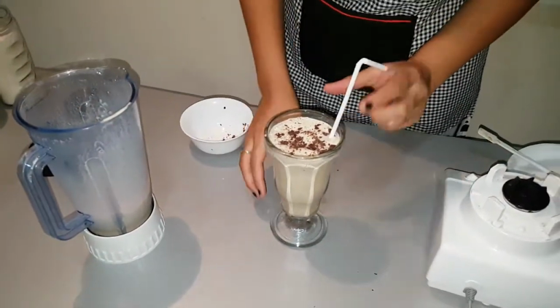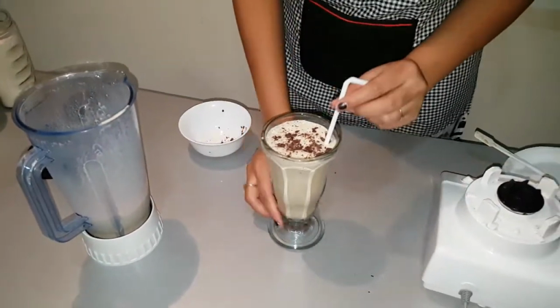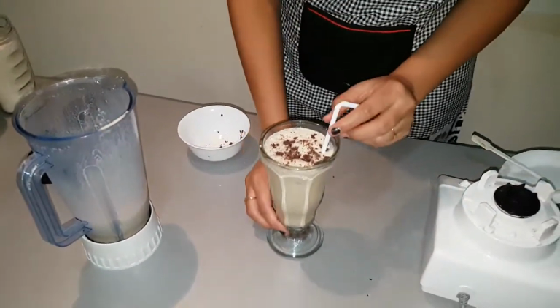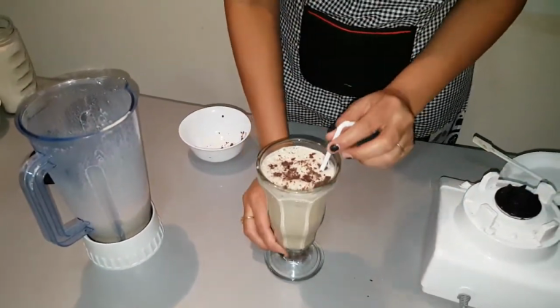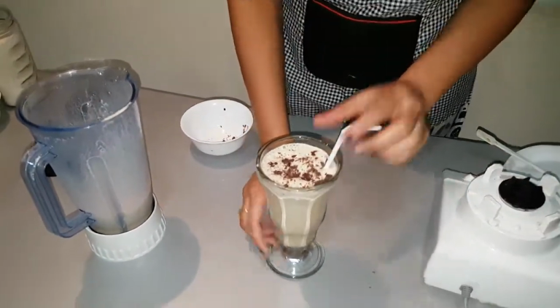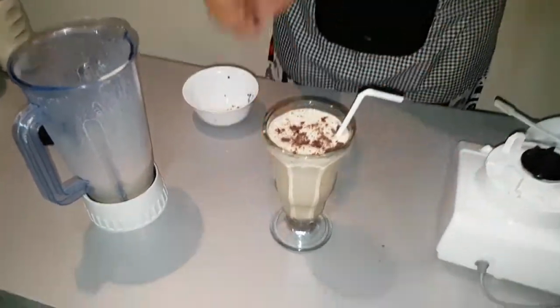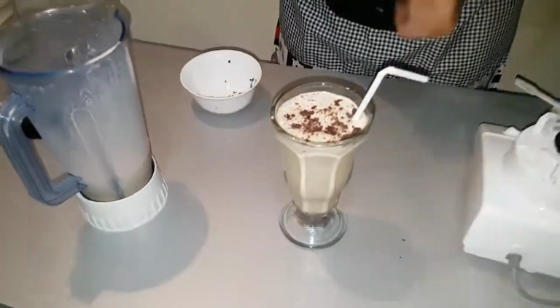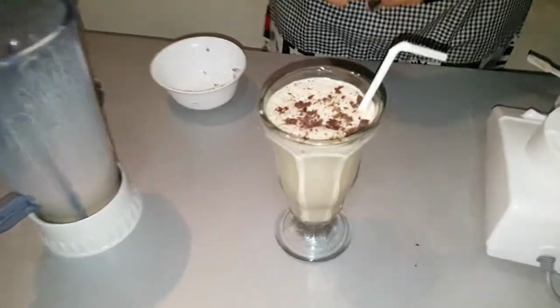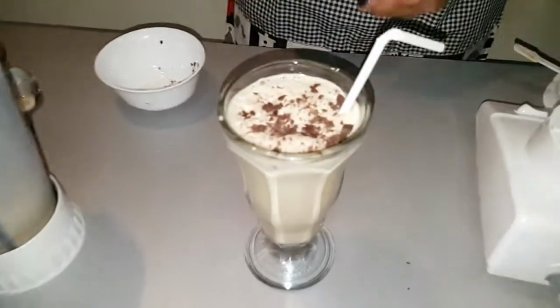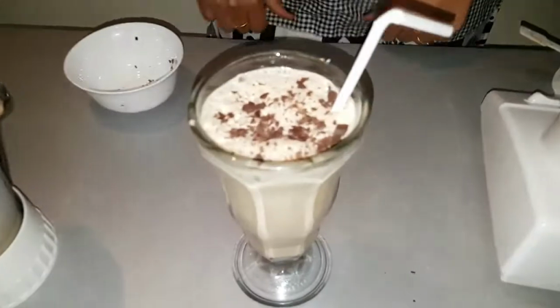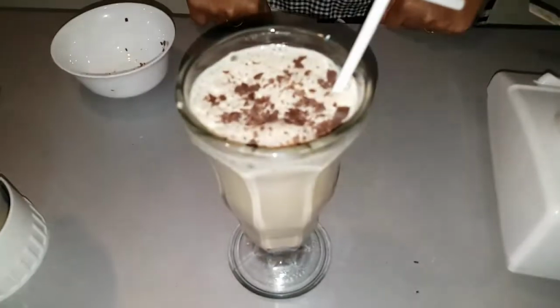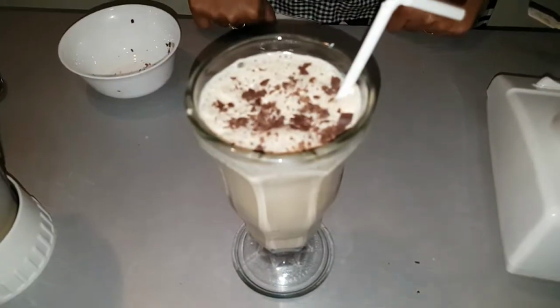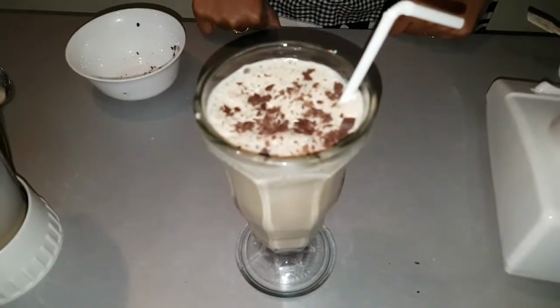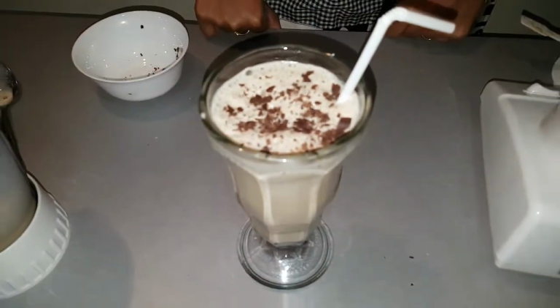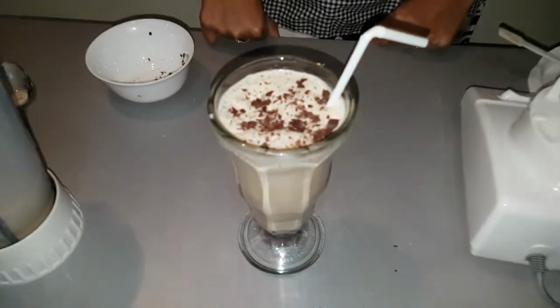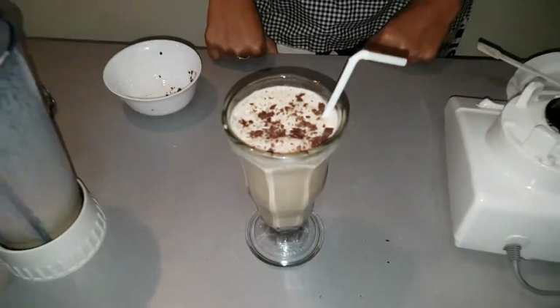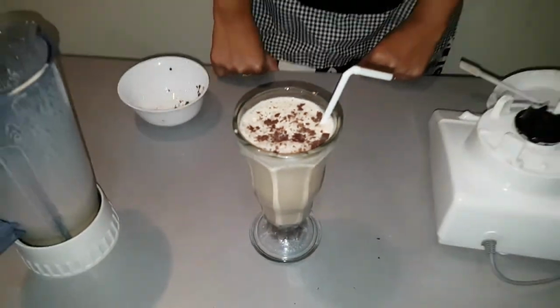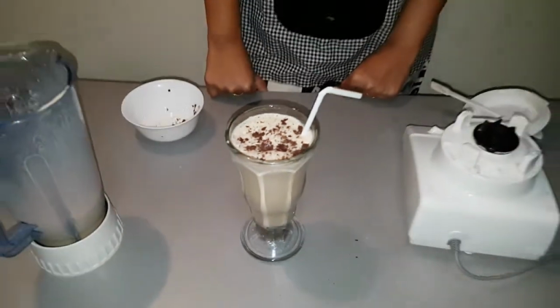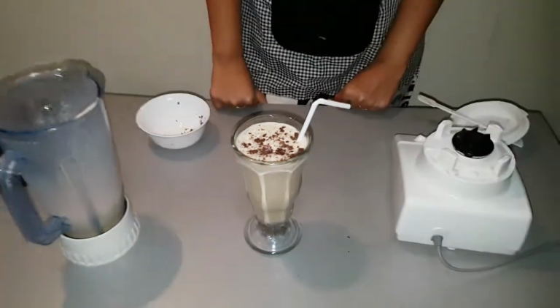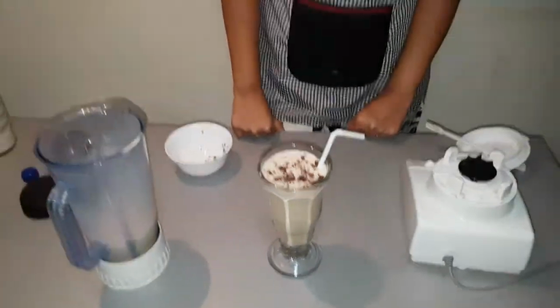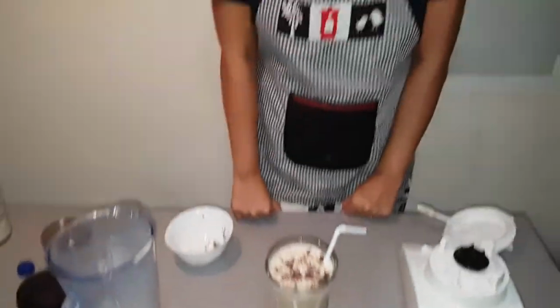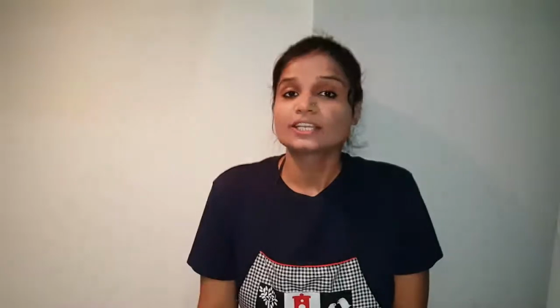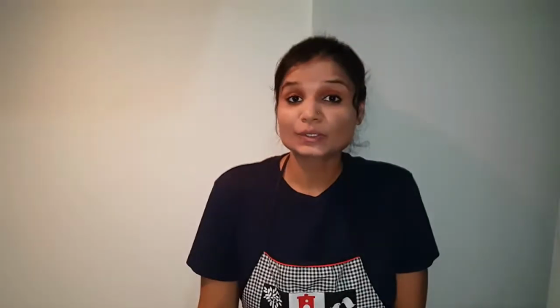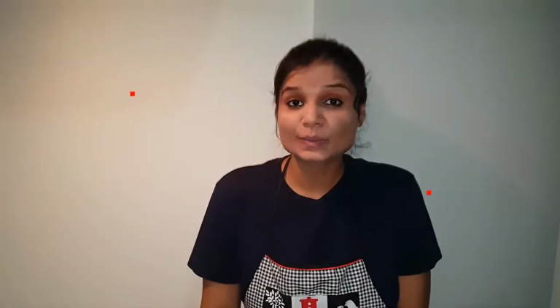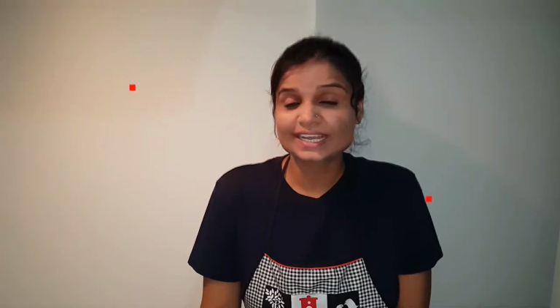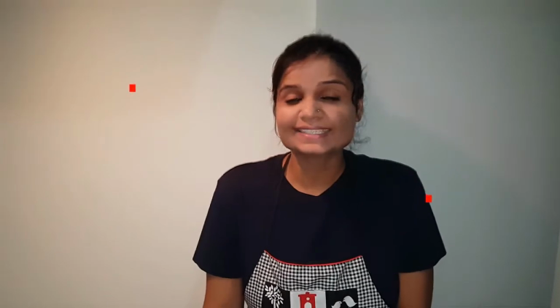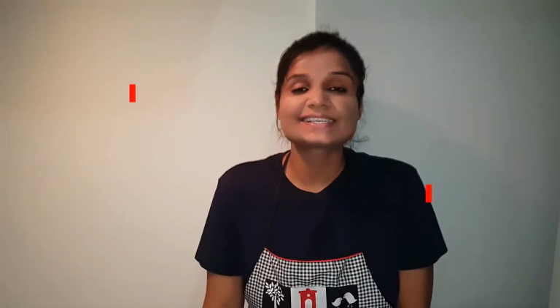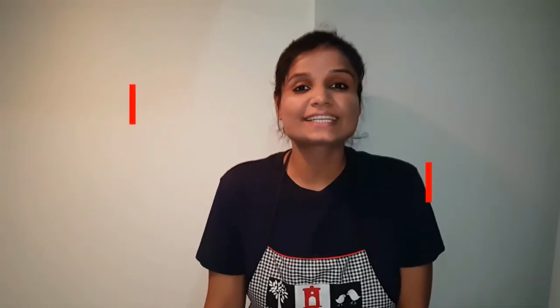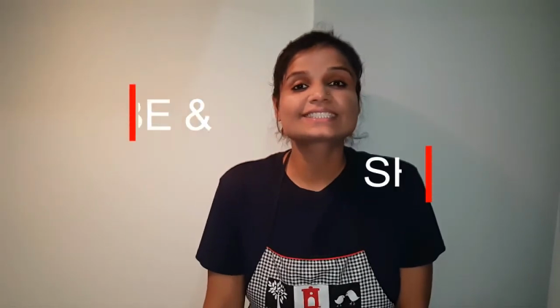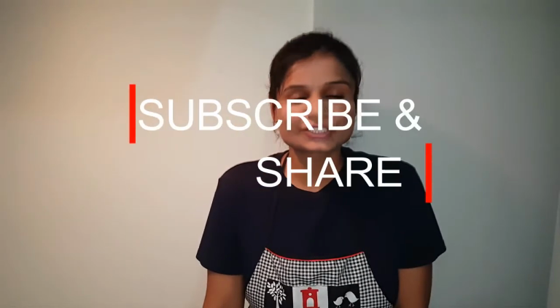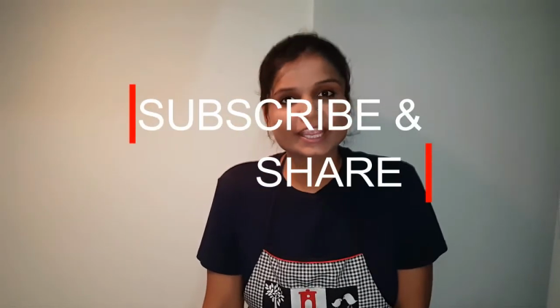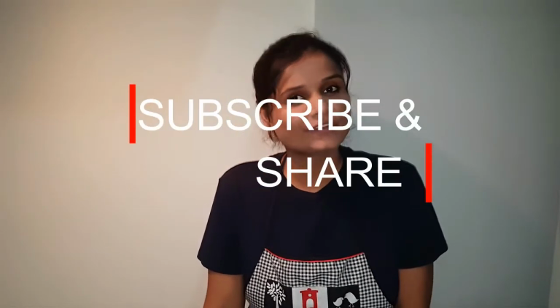This is done. This is our cold coffee. Thank you so much guys. Children, feel happy and fit.